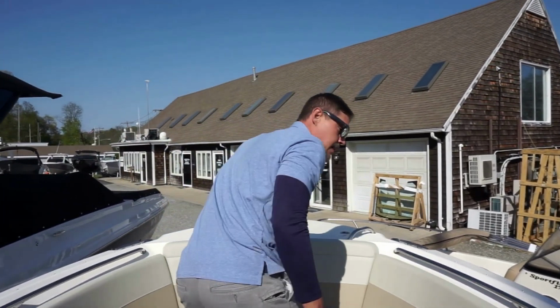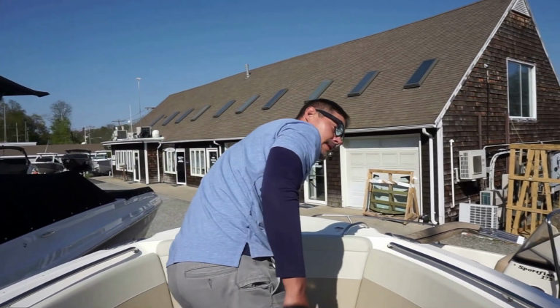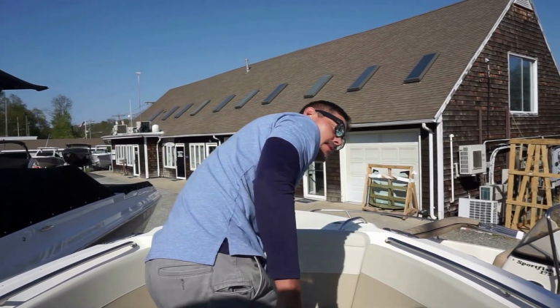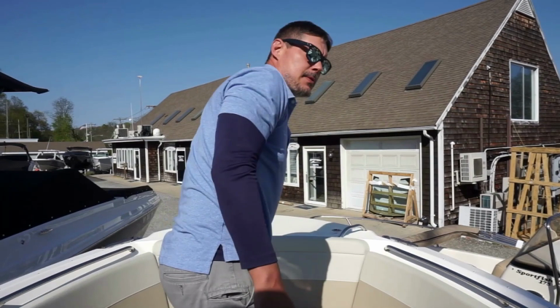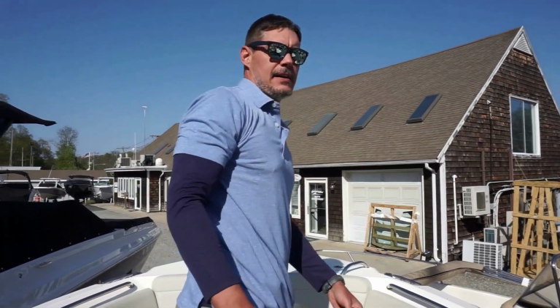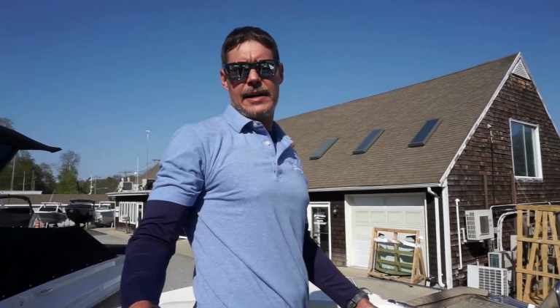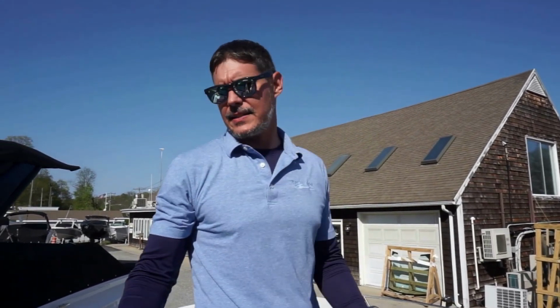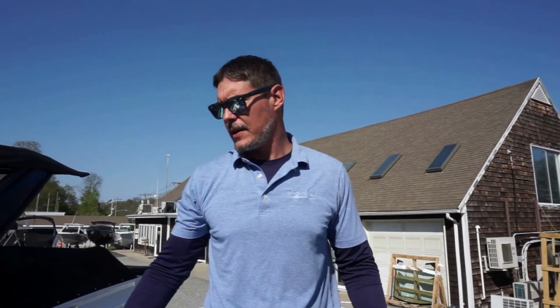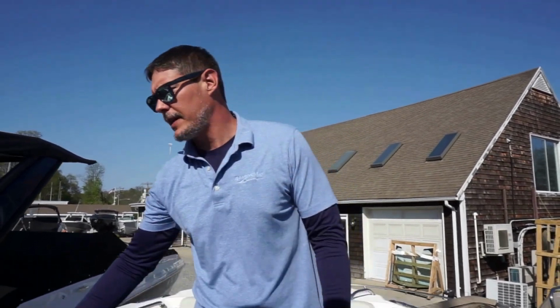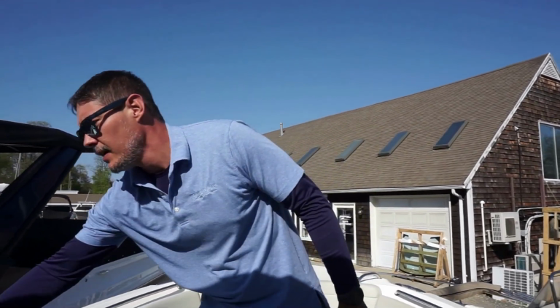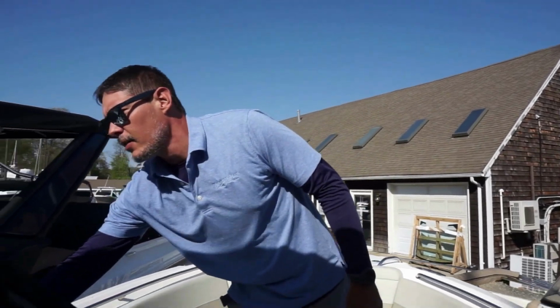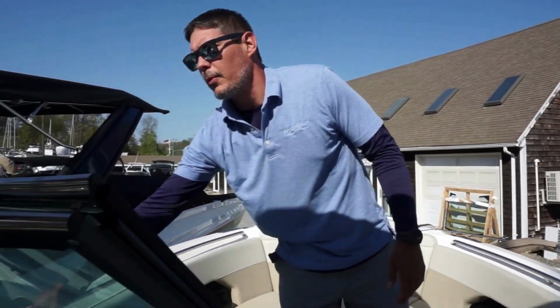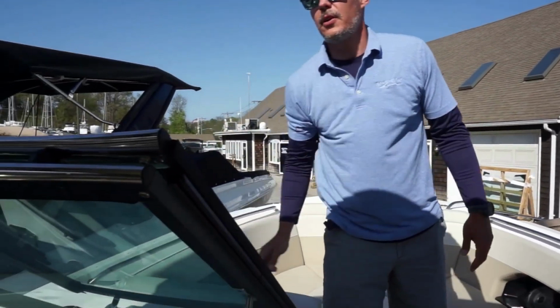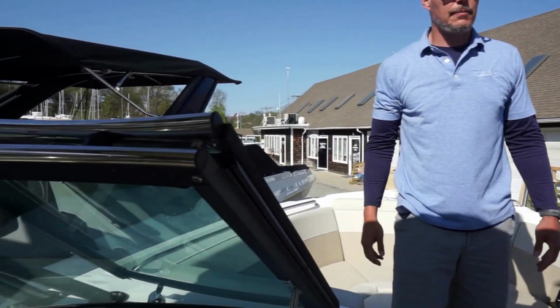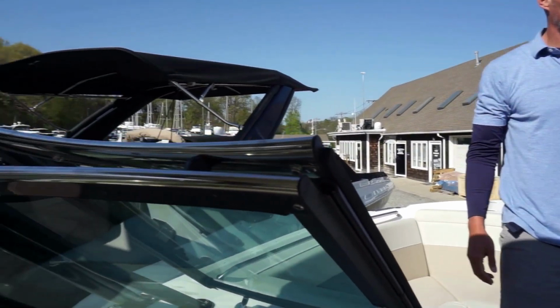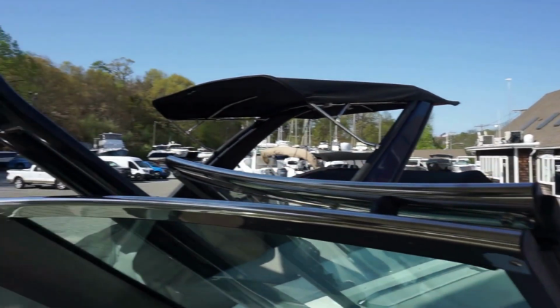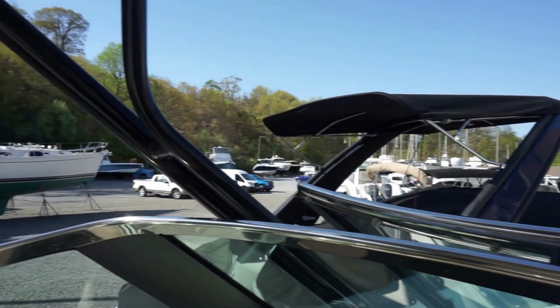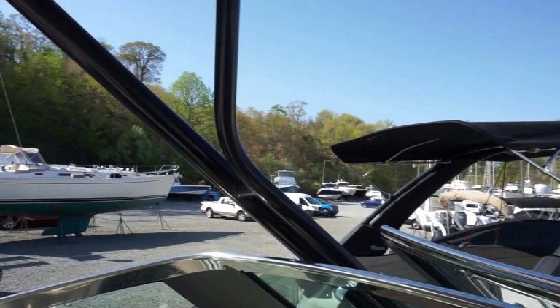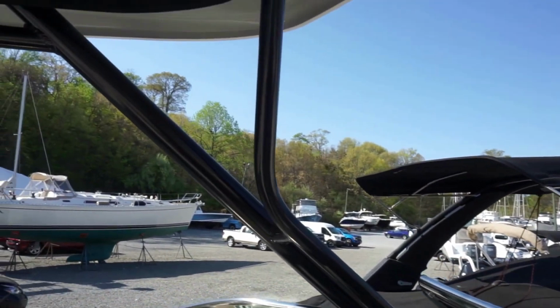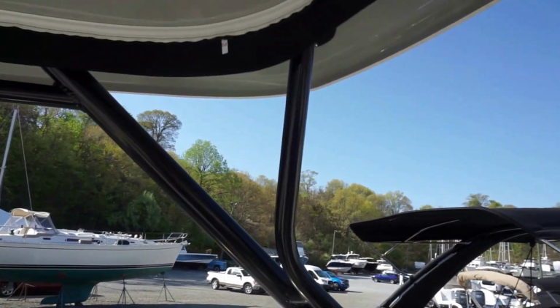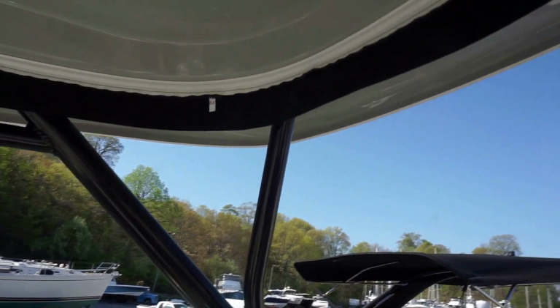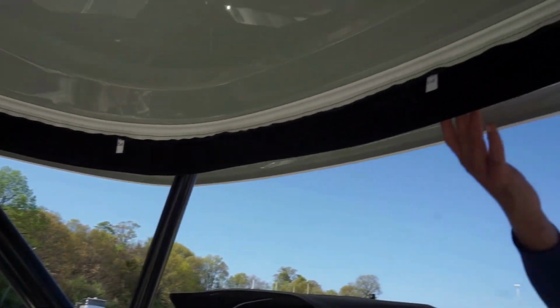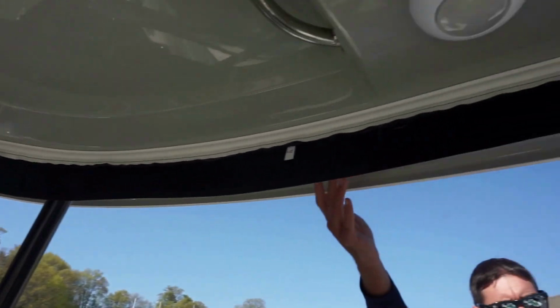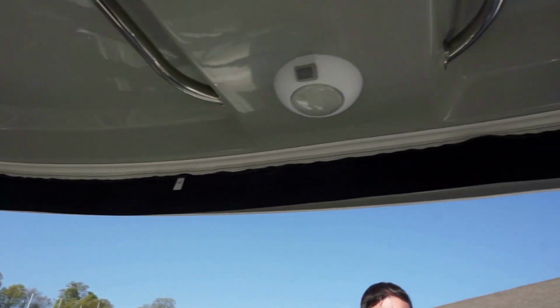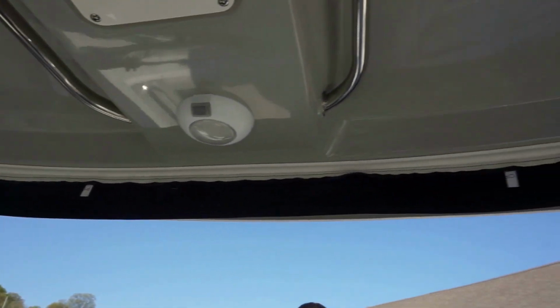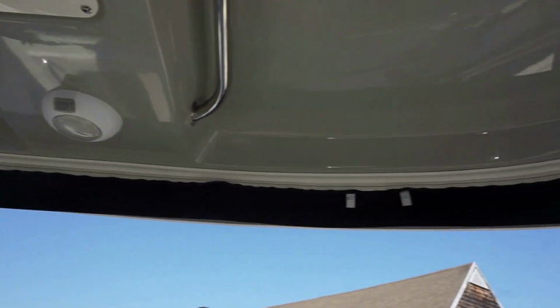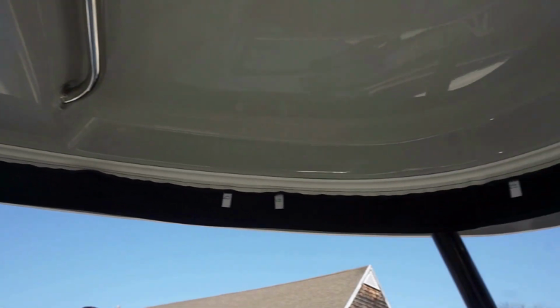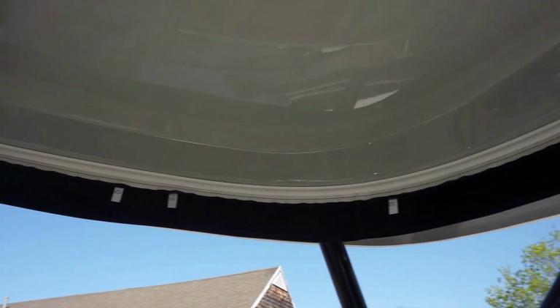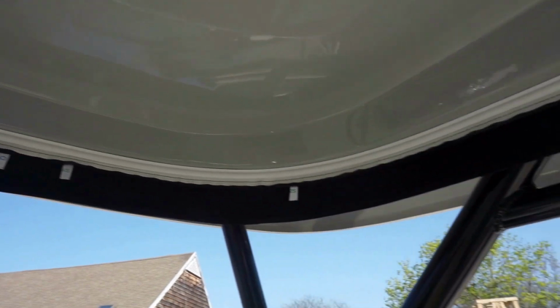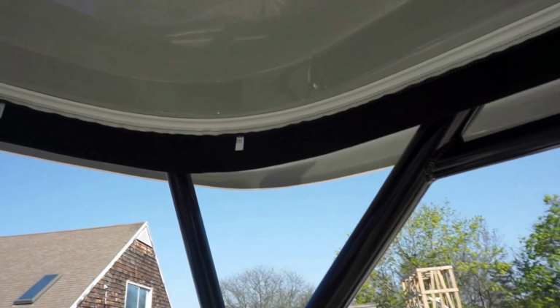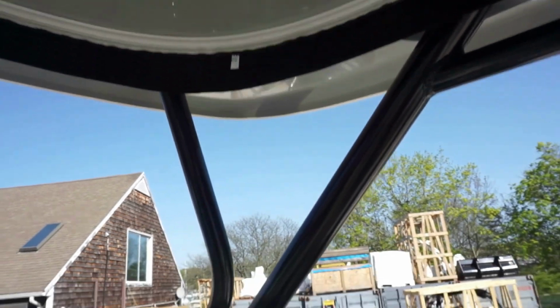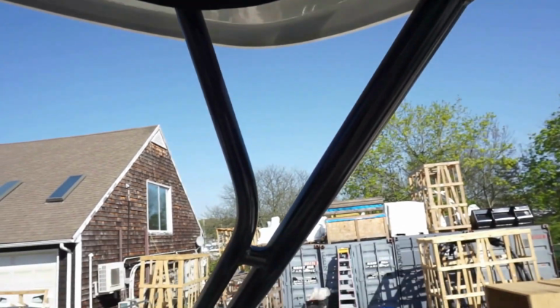The other thing I wanted to mention — this boat does have the black accents. So you have the black hardware for the hard top here. You have the hull color which also matches the side hull color. Really cool color option, you don't see a lot like this.